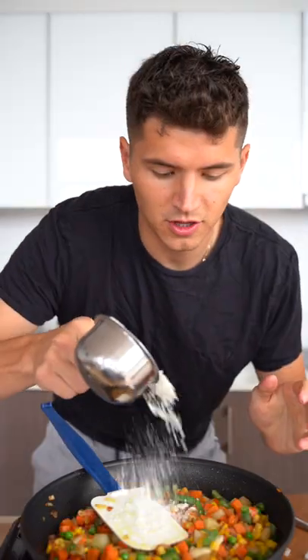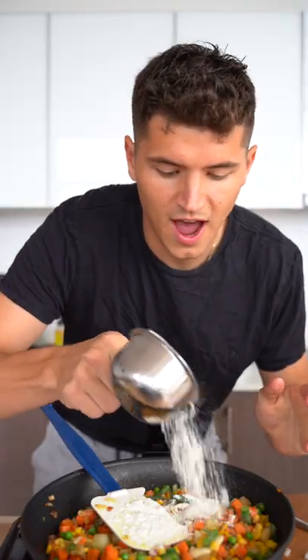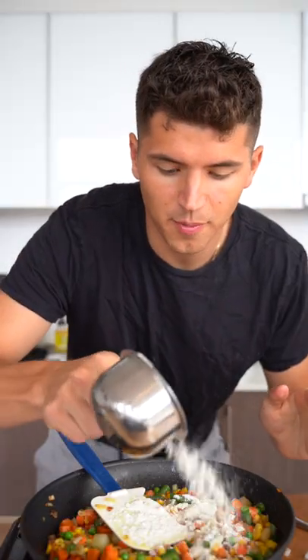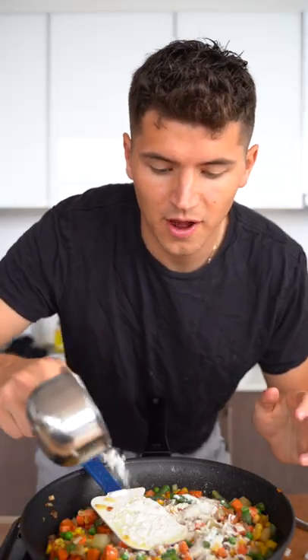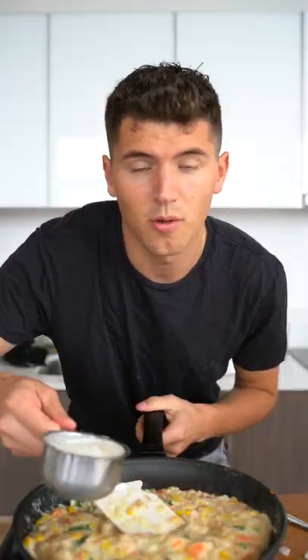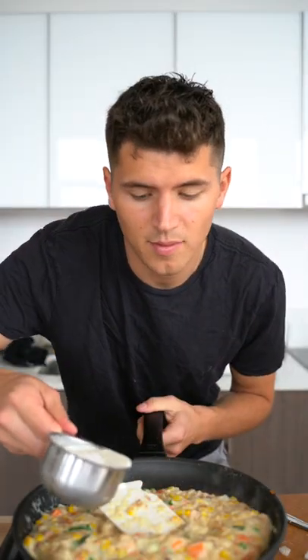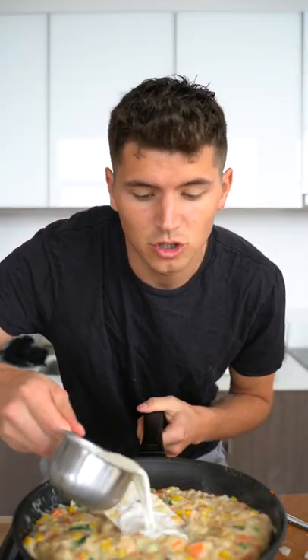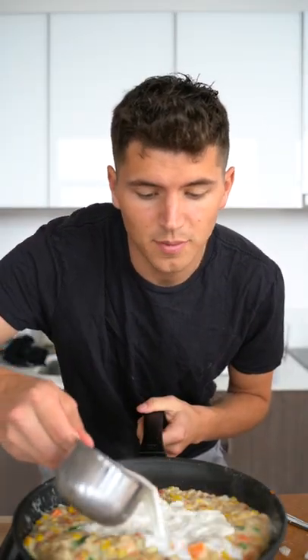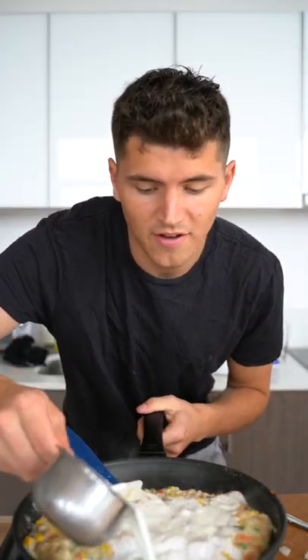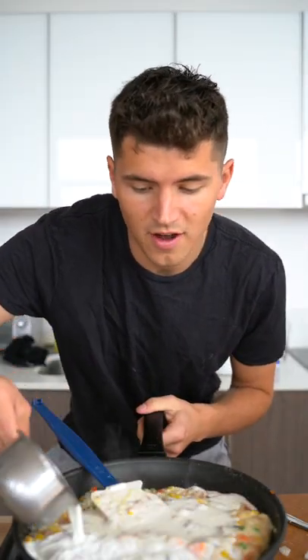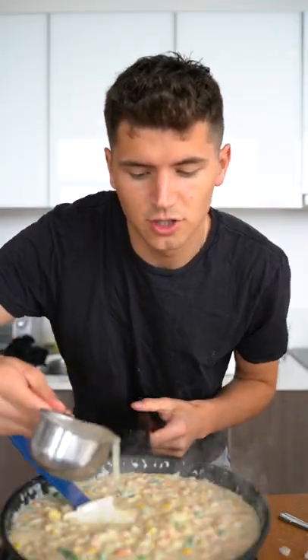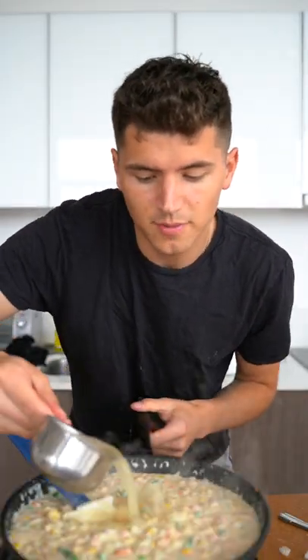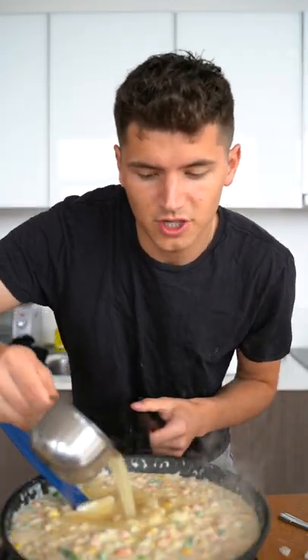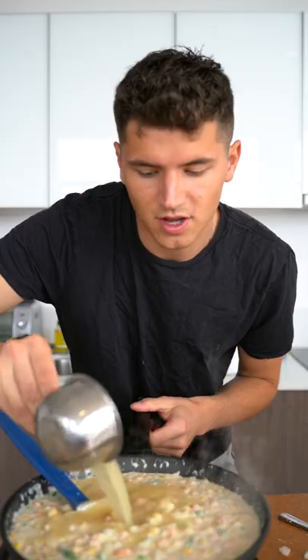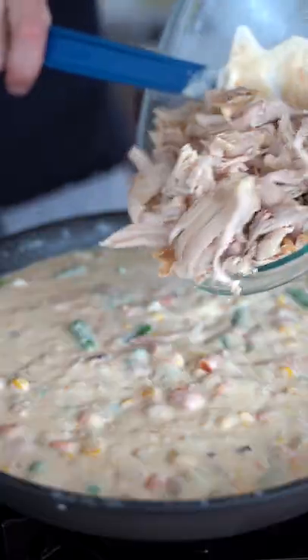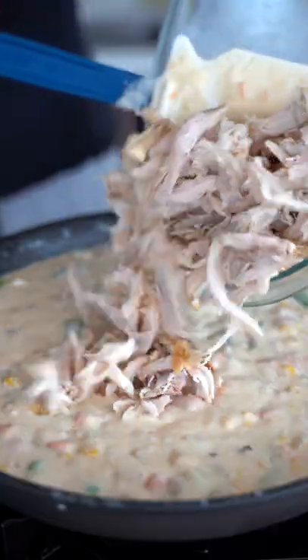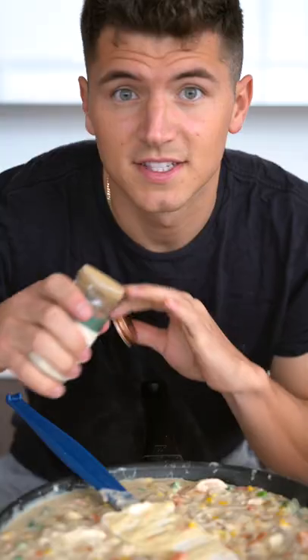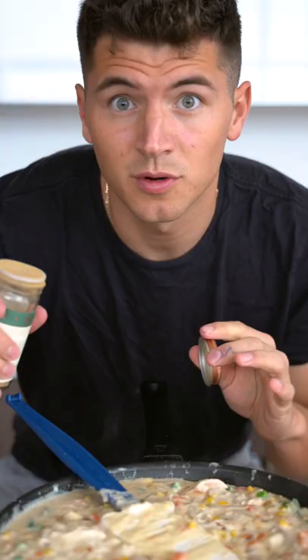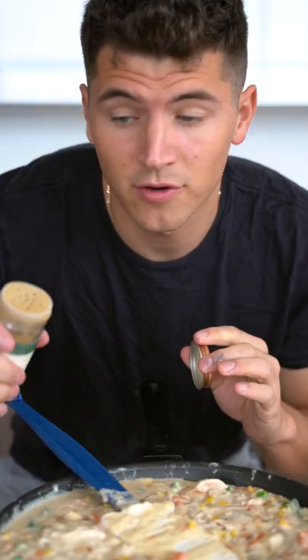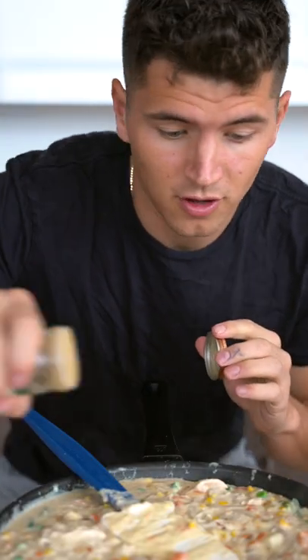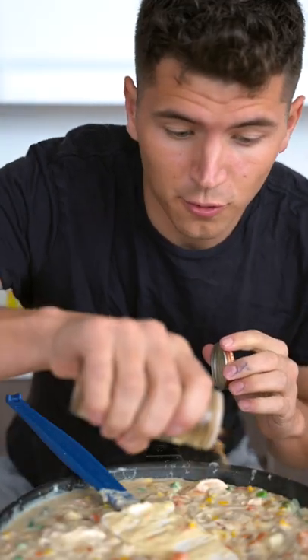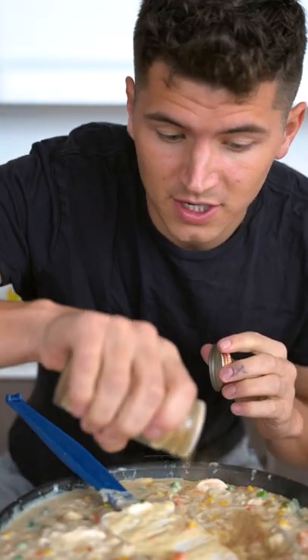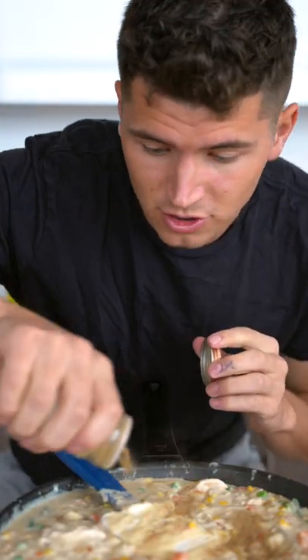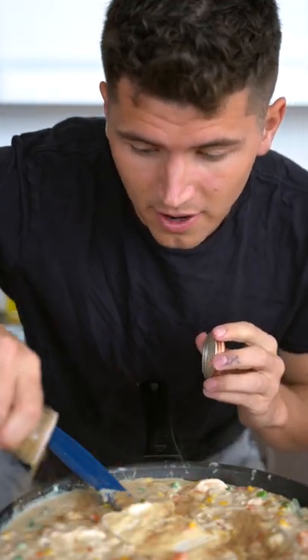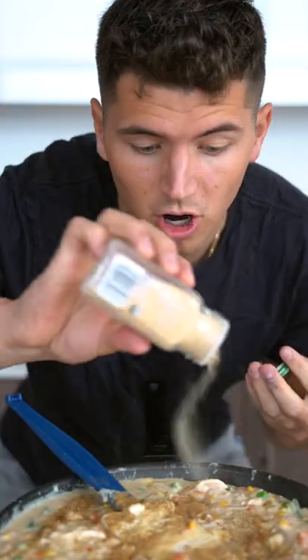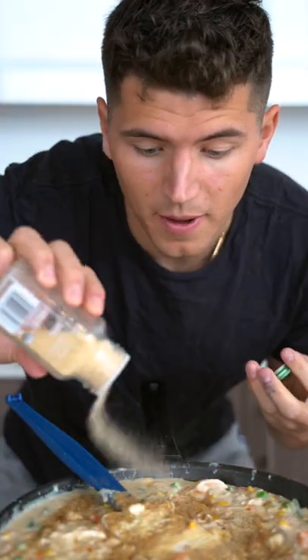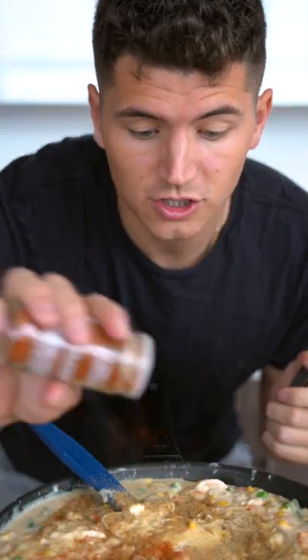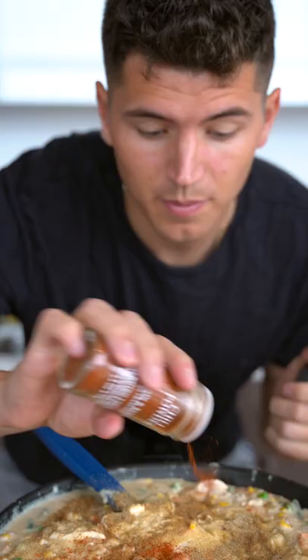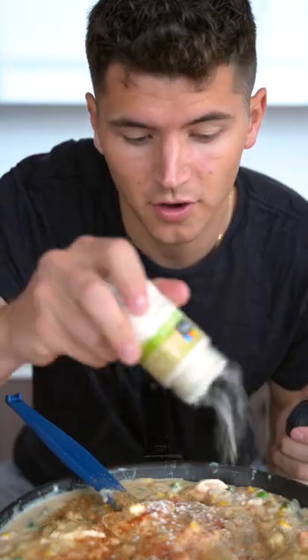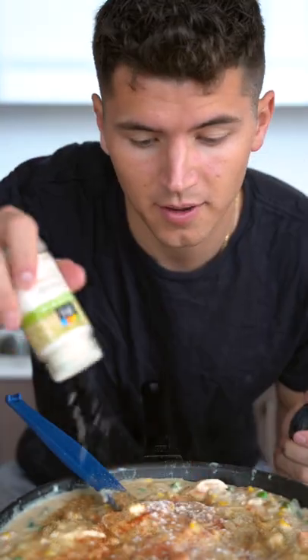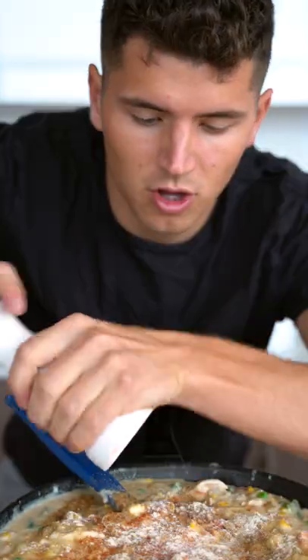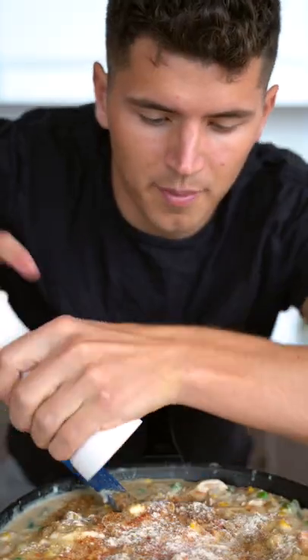Sprinkle in a half cup of flour. Now we'll add in about two cups of half-and-half and two cups of chicken stock. Add in your chicken. Season with whatever you want: a little porcini mushroom powder, garlic powder, chili powder, onion powder, salt and pepper.